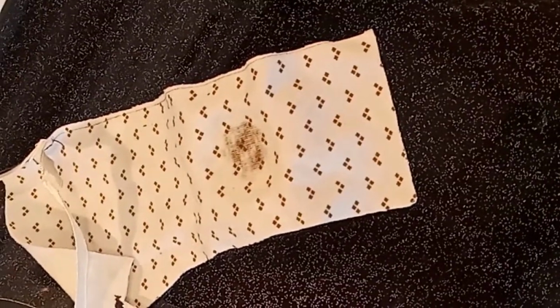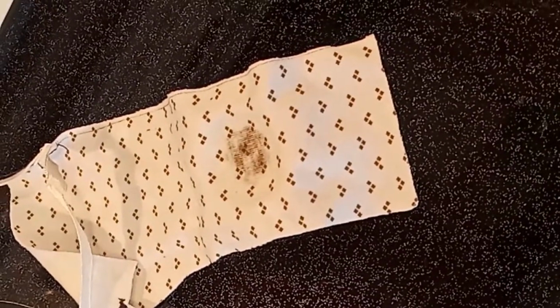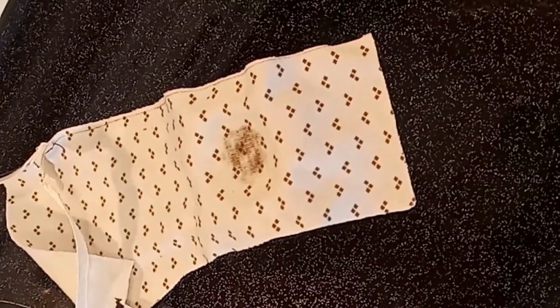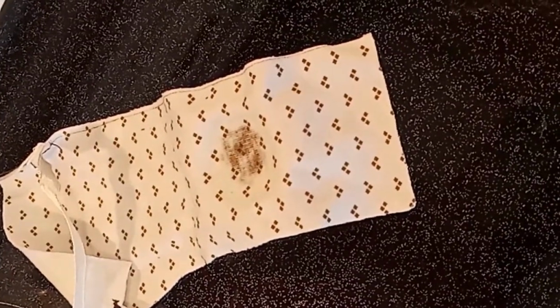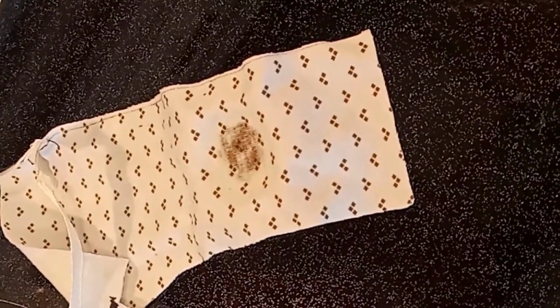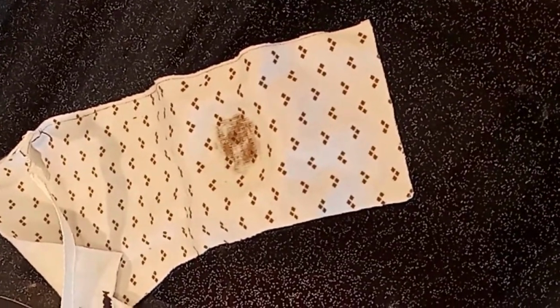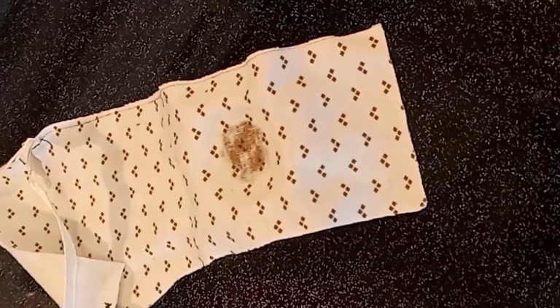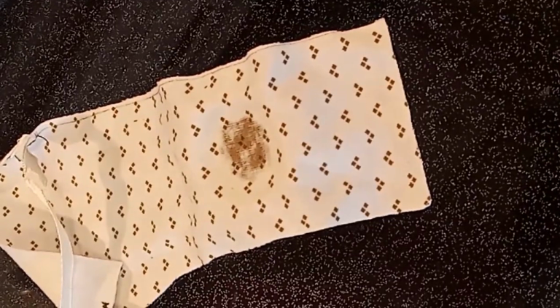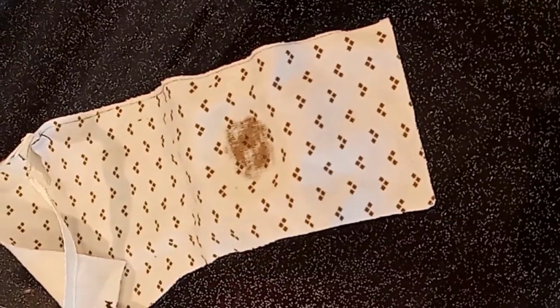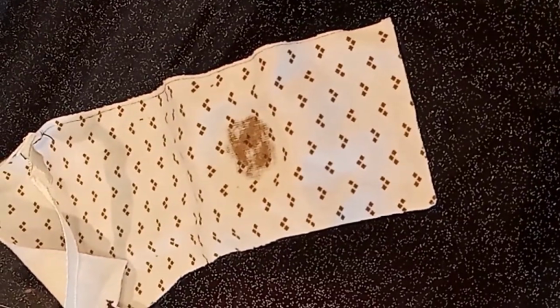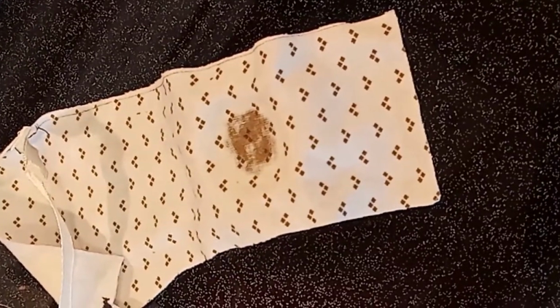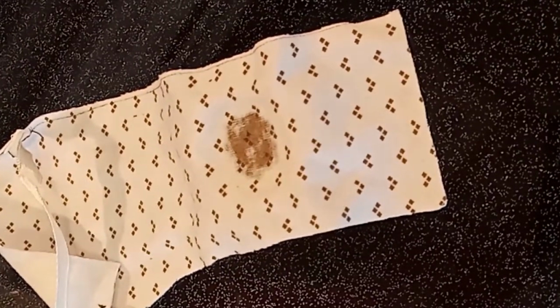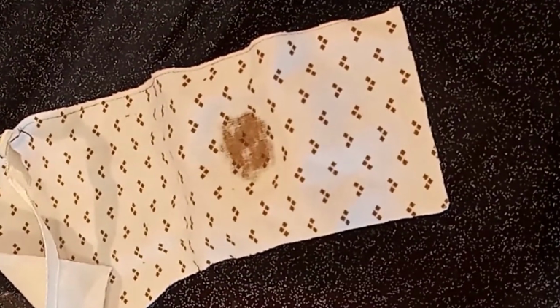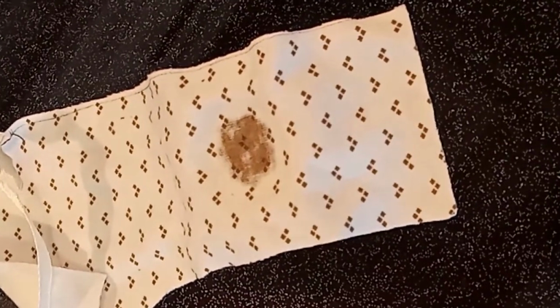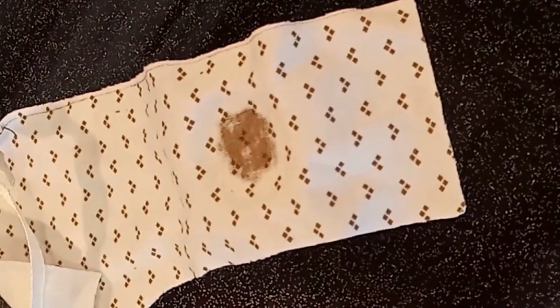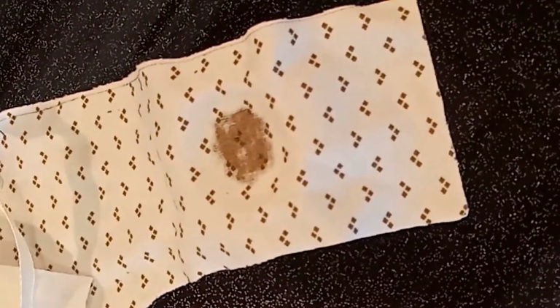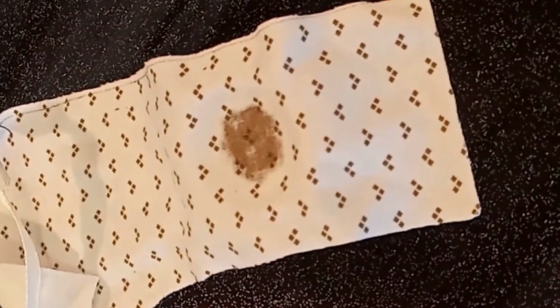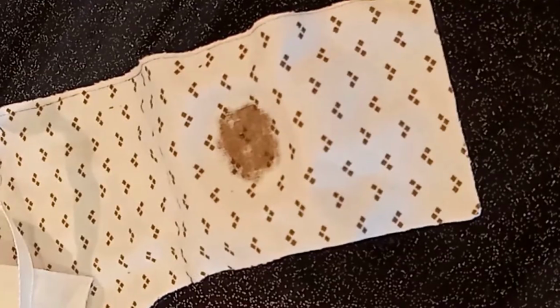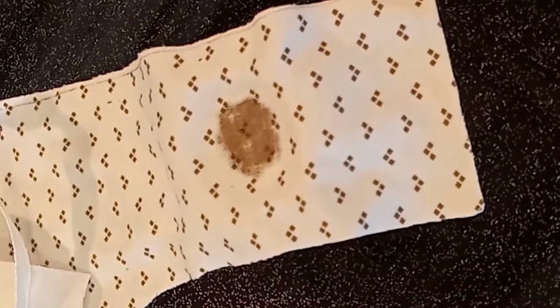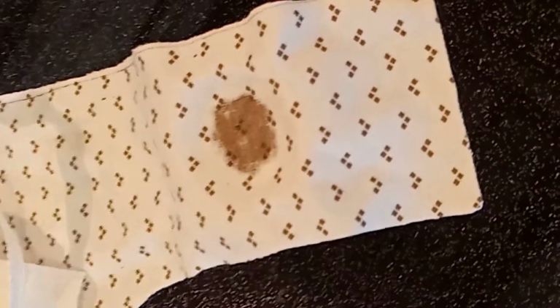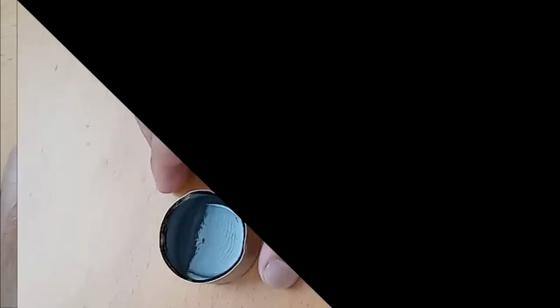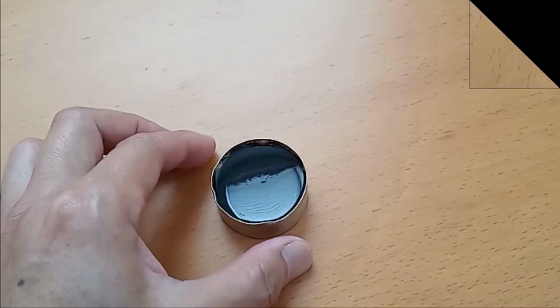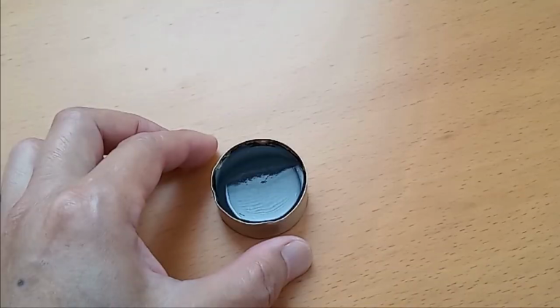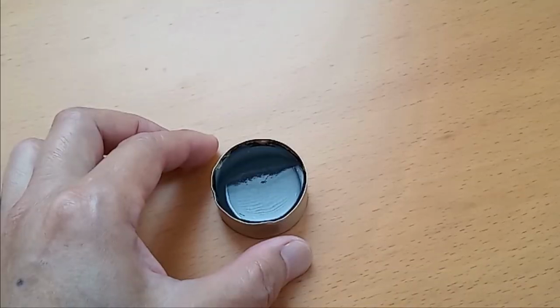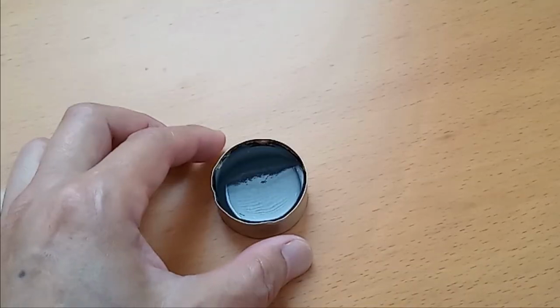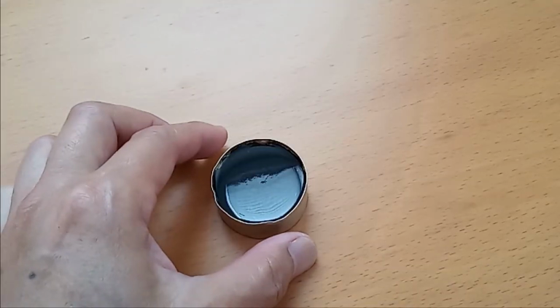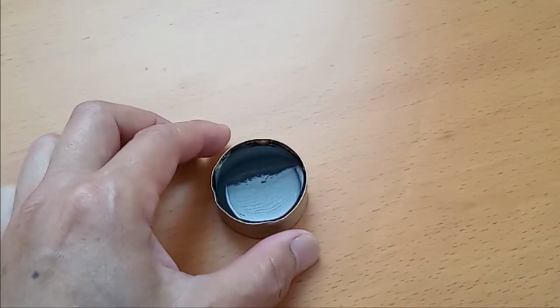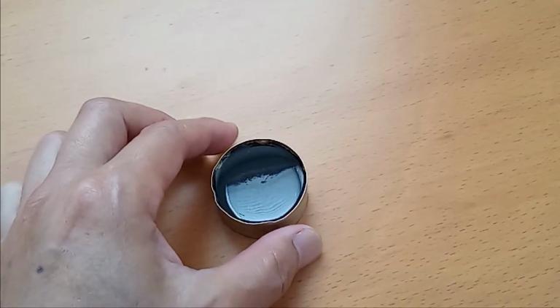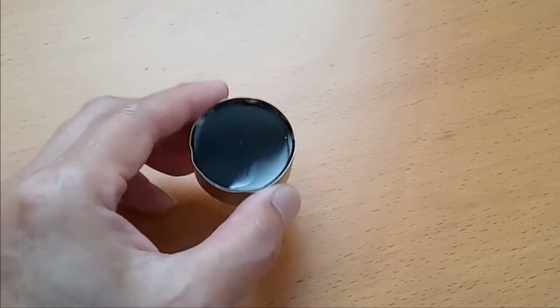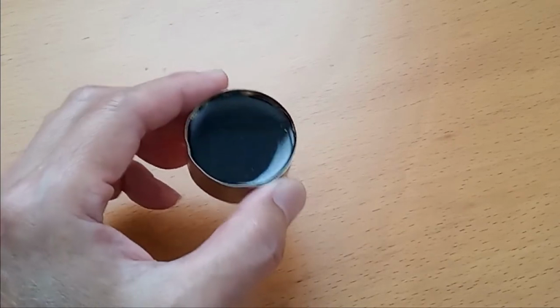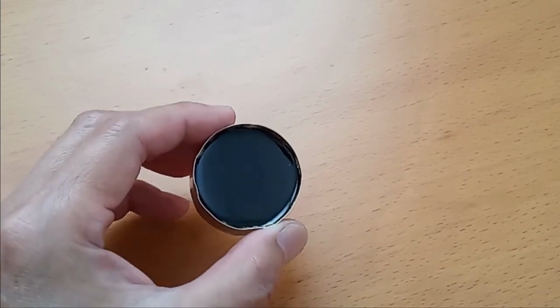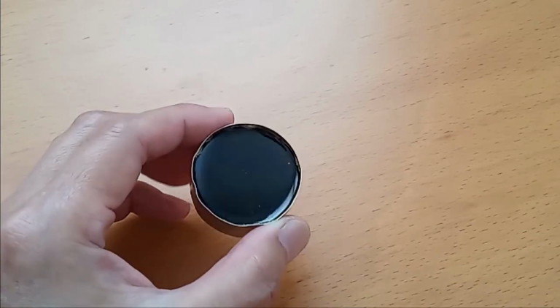You can see the rosin is slowly absorbed by the cloth. Here is the rosin formed inside the tea lamp holder.